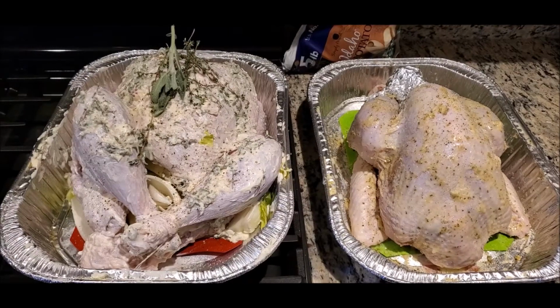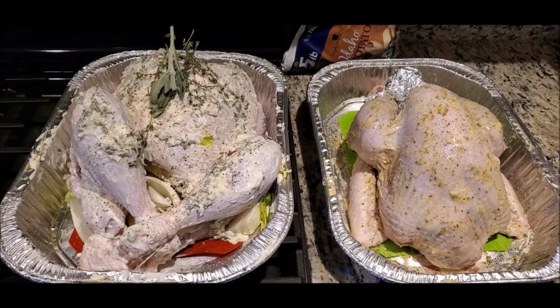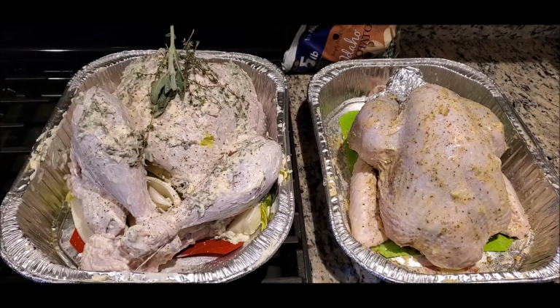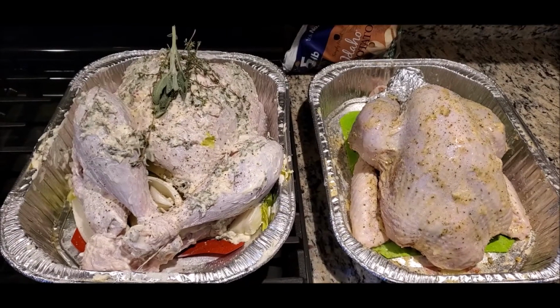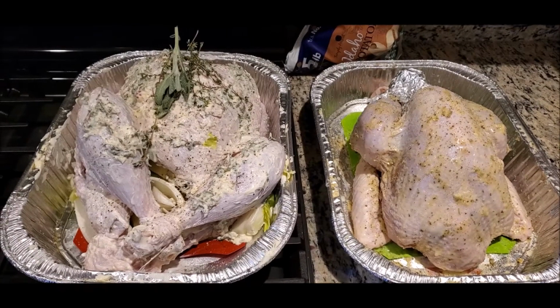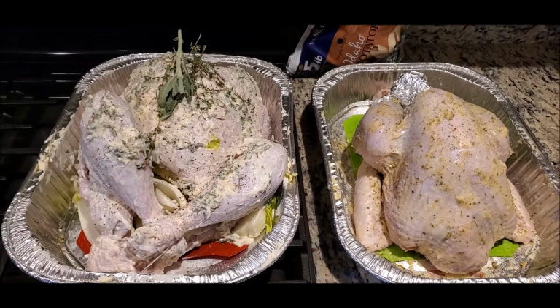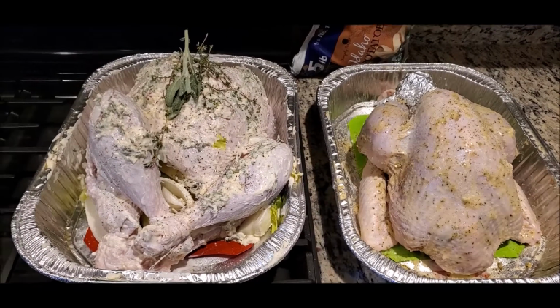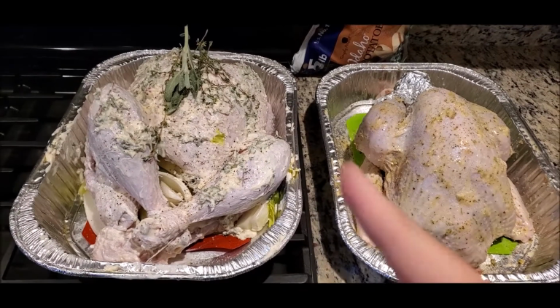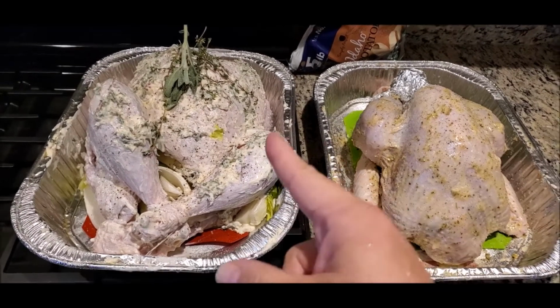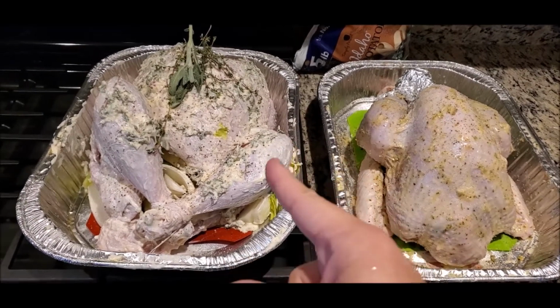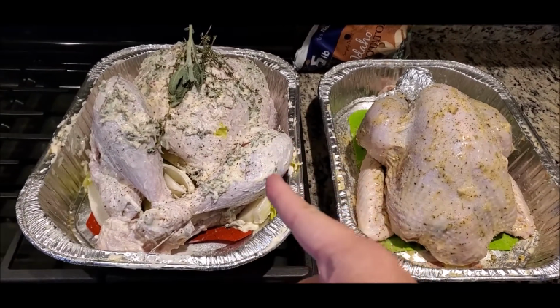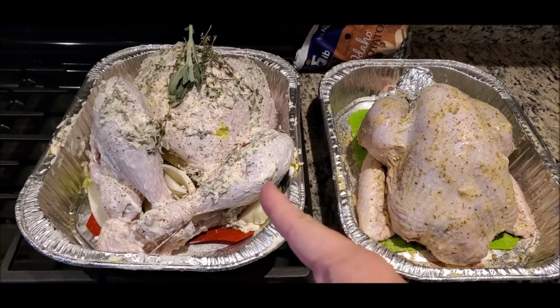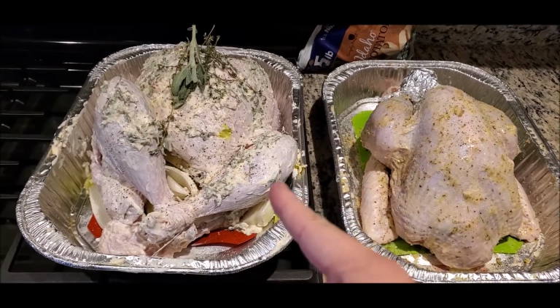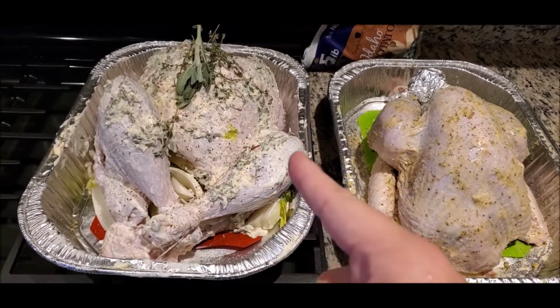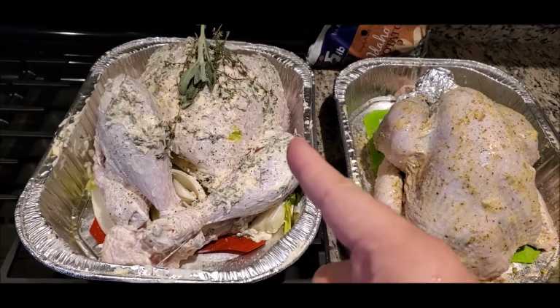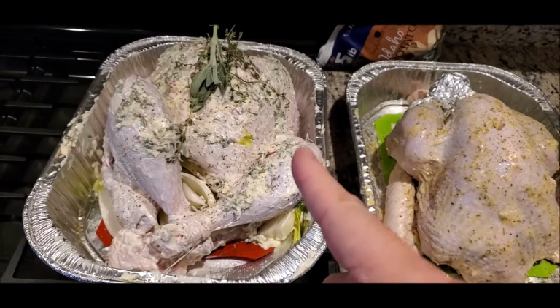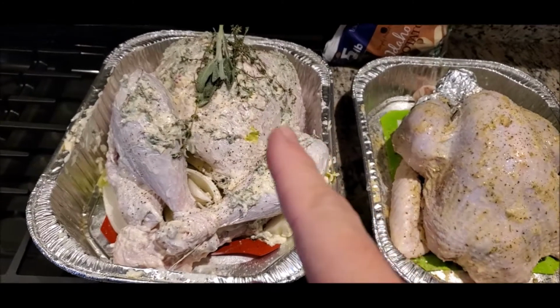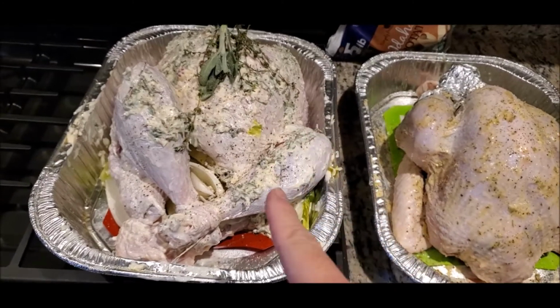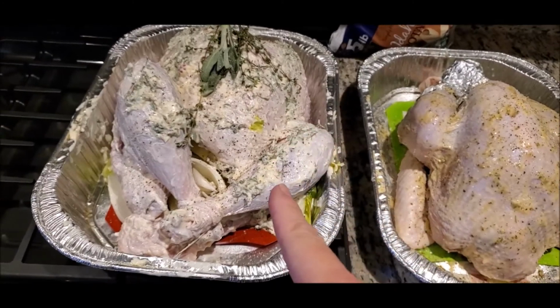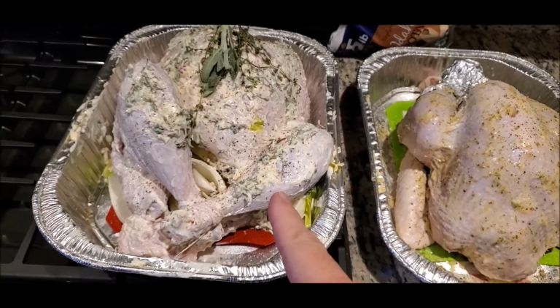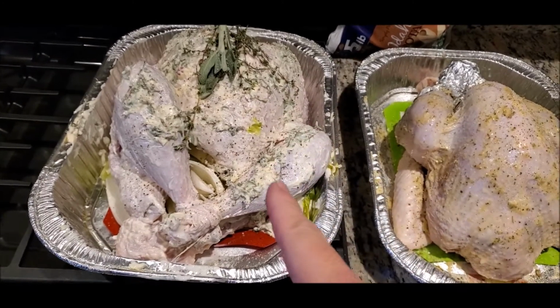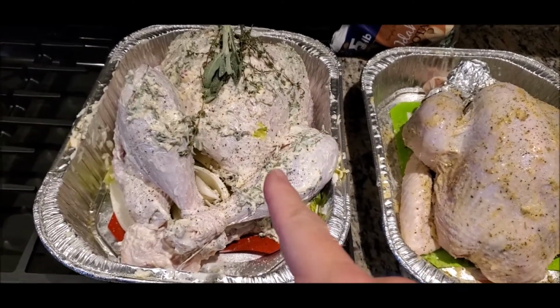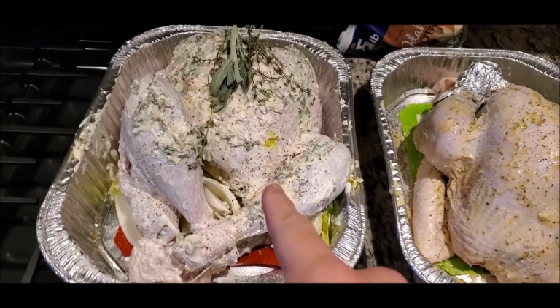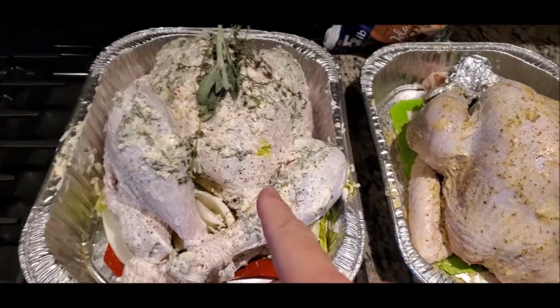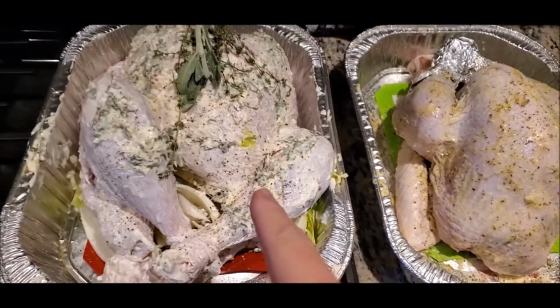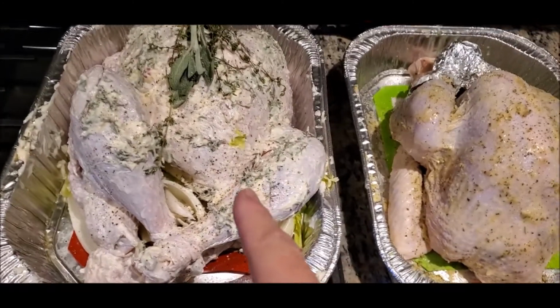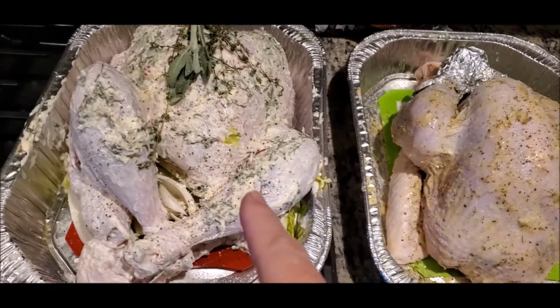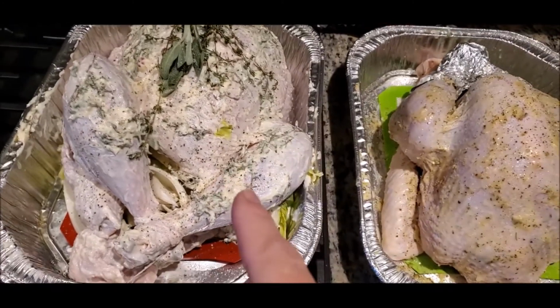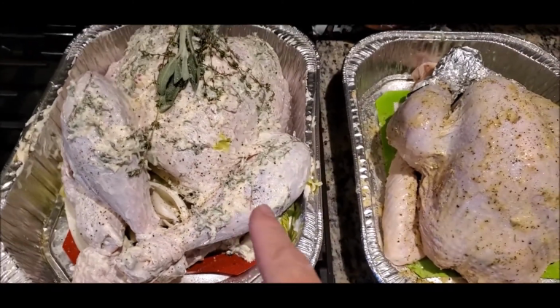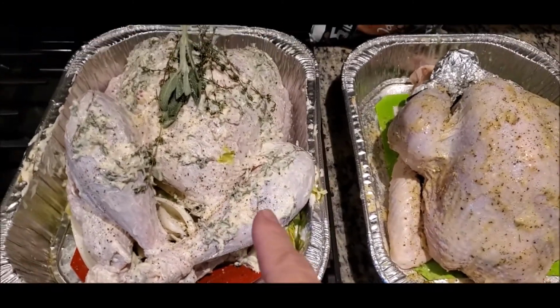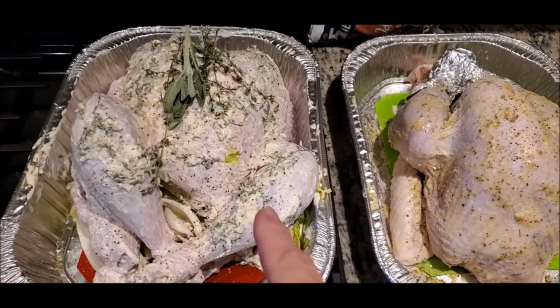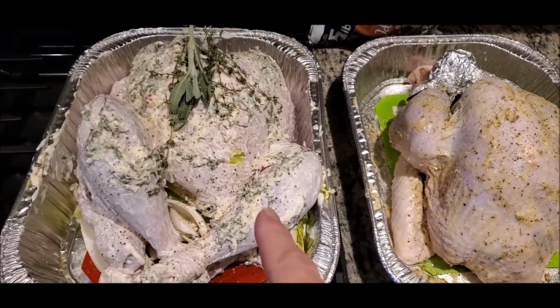Happy Thanksgiving! We're responsible for the turkey. I've got two different kinds. We're going to try this and we'll let you know the end result.